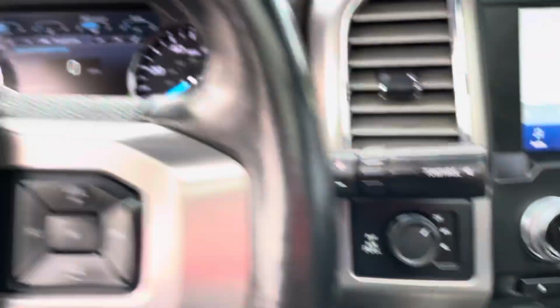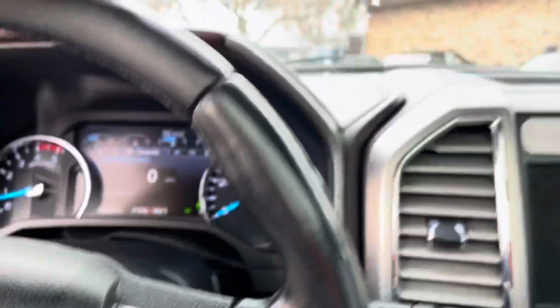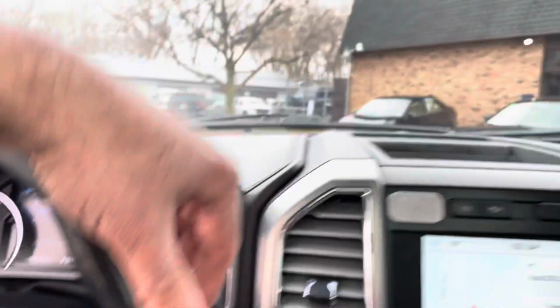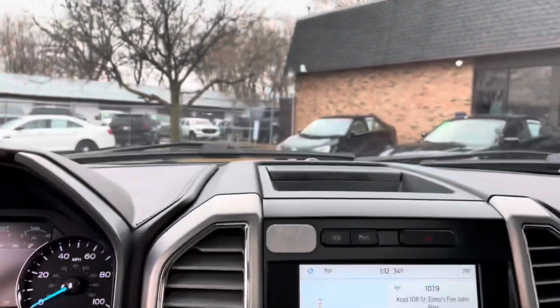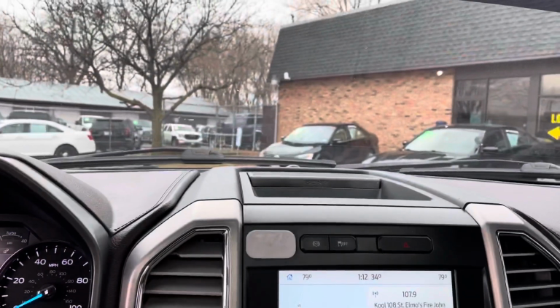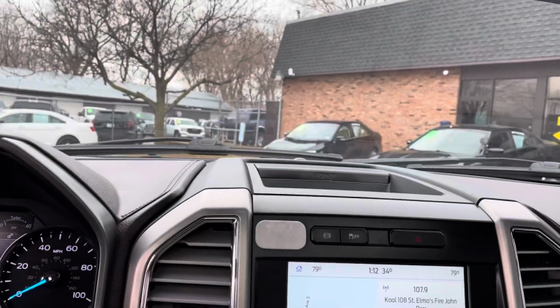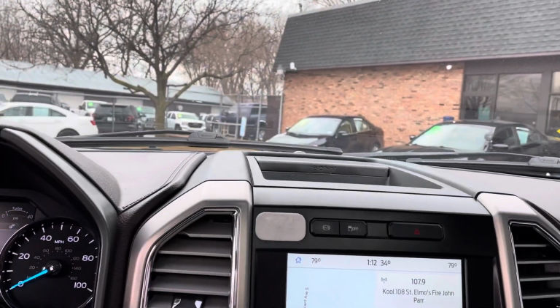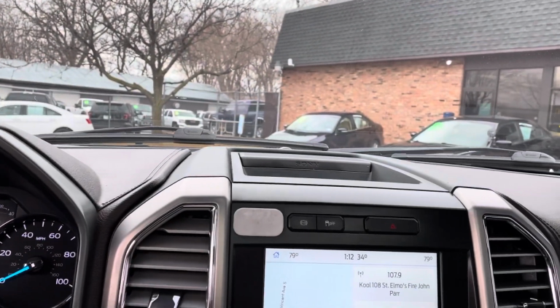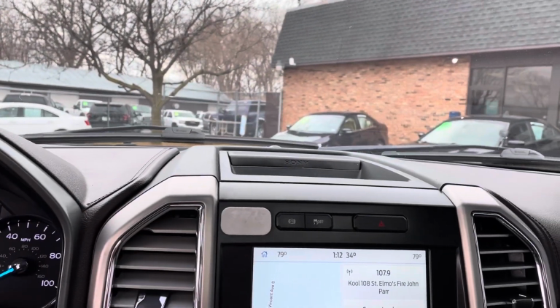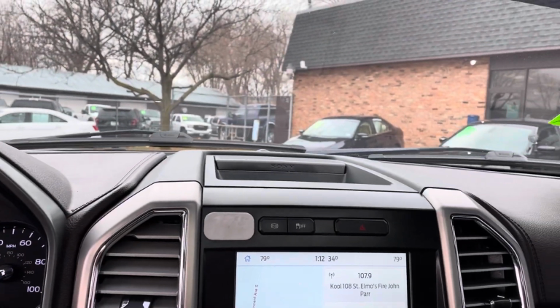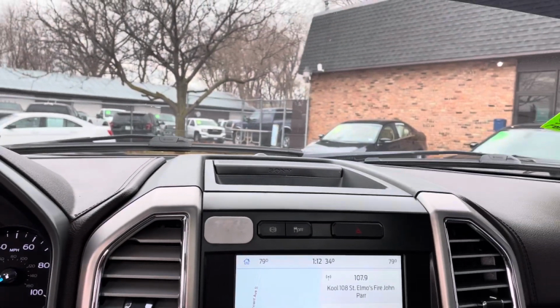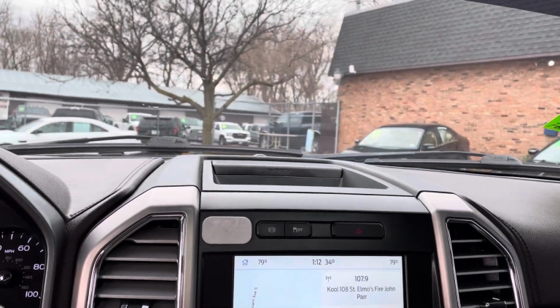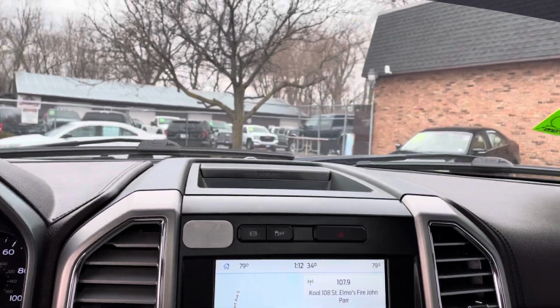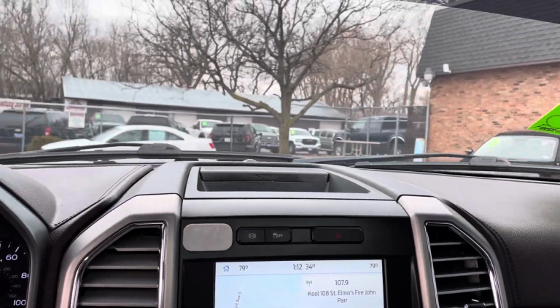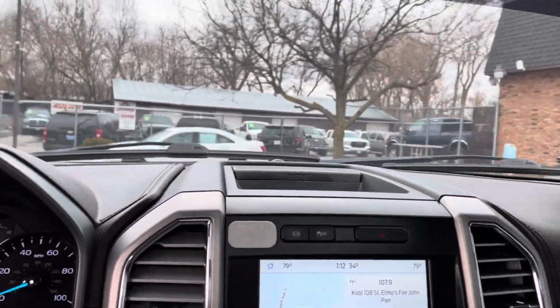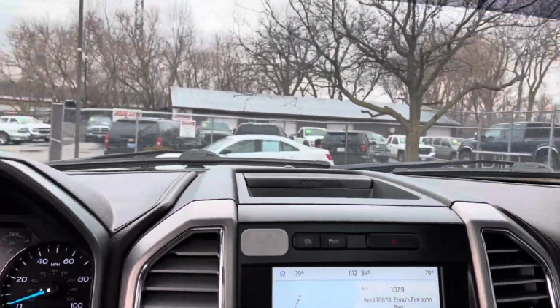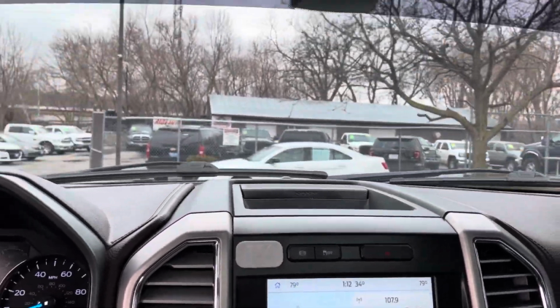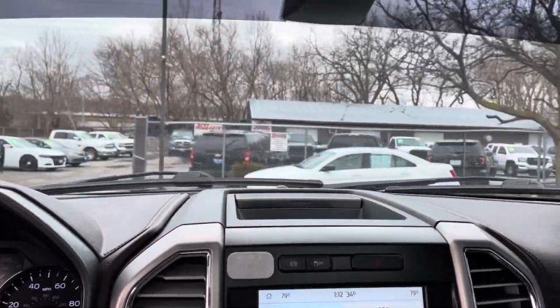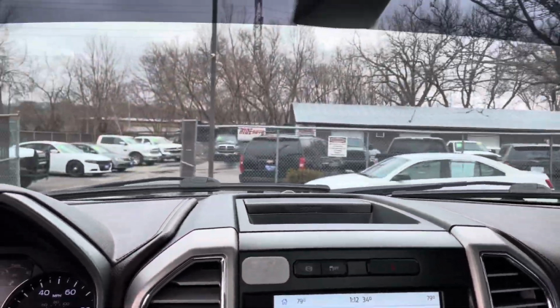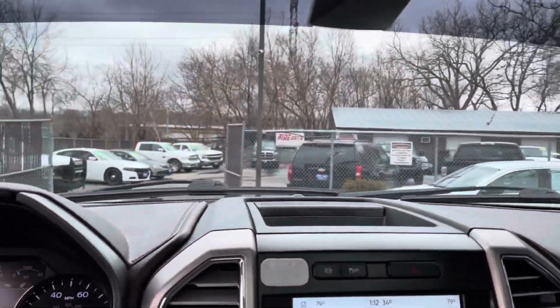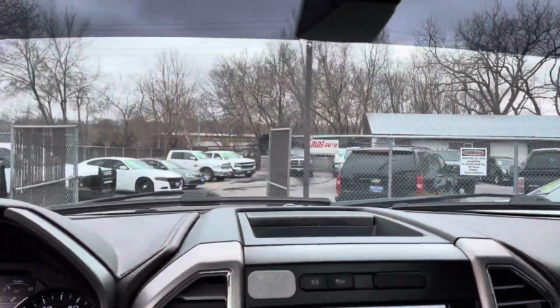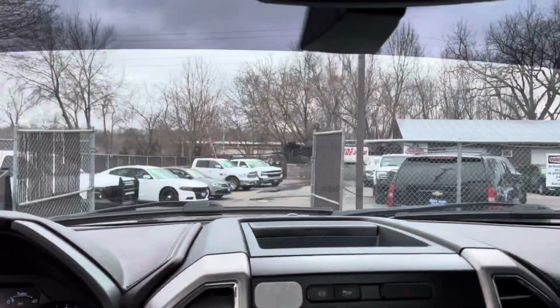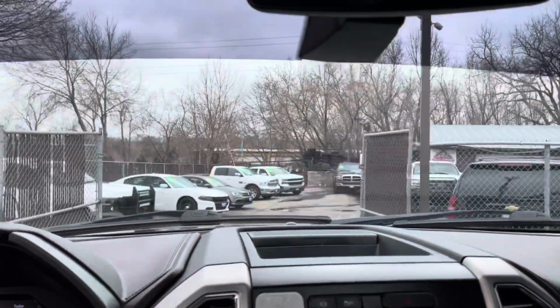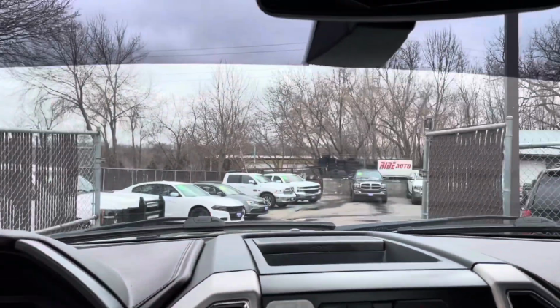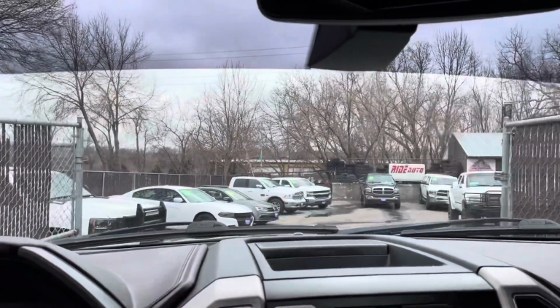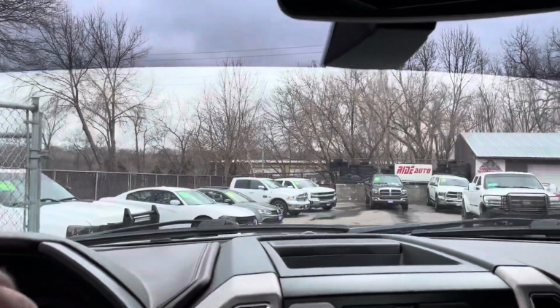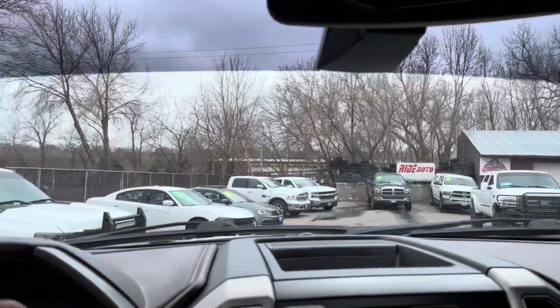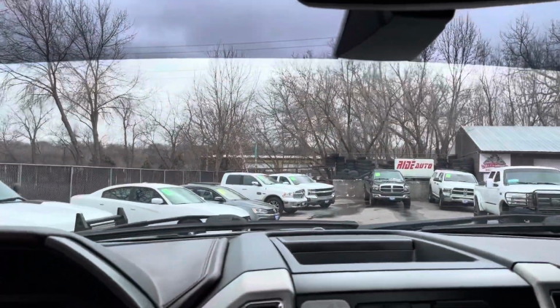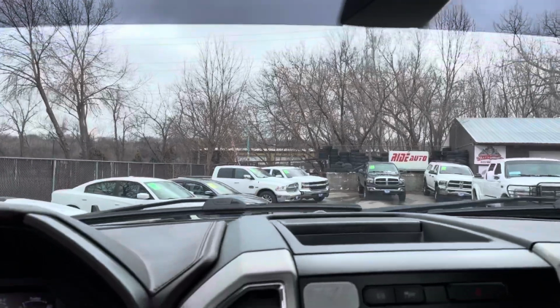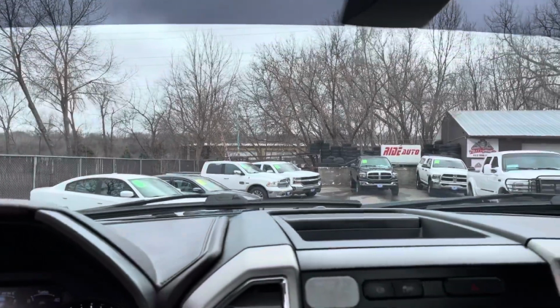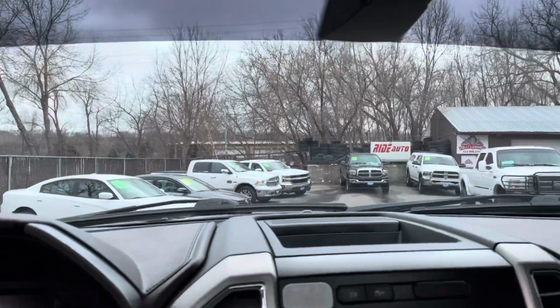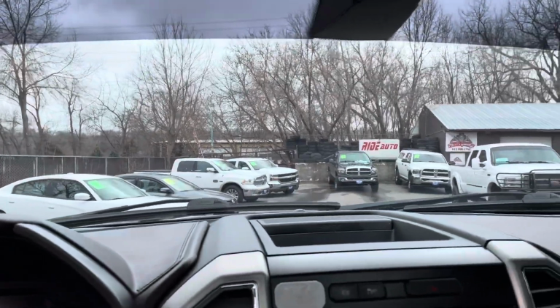Now let's take you on a short test drive. I'll show you how this beautiful Platinum Super Duty drives. I actually had the pleasure of driving this vehicle — I took it home. This one runs and drives fantastic, no issues at all.